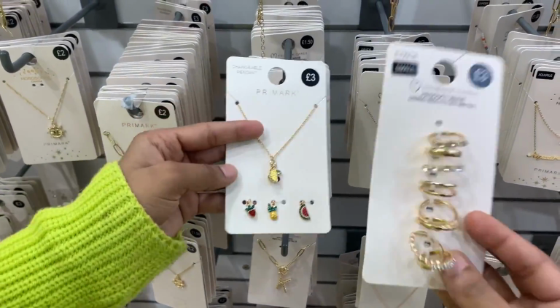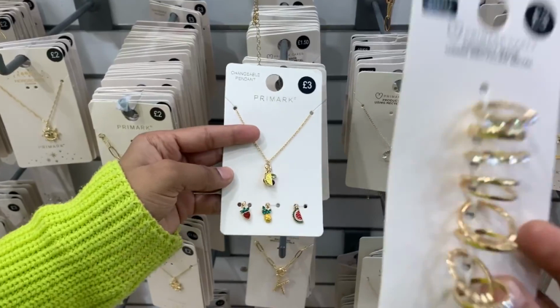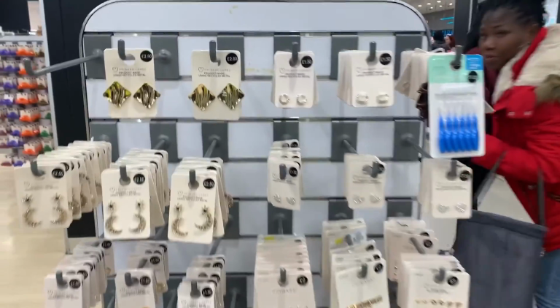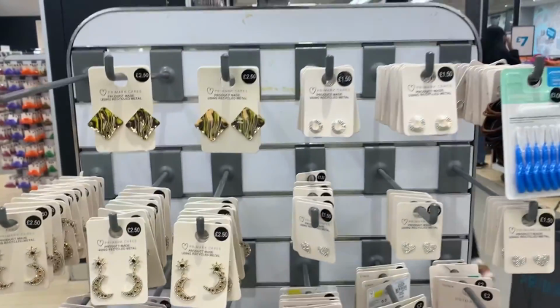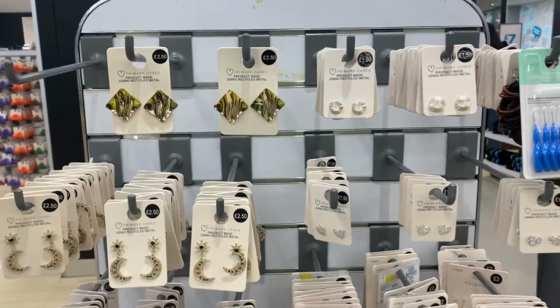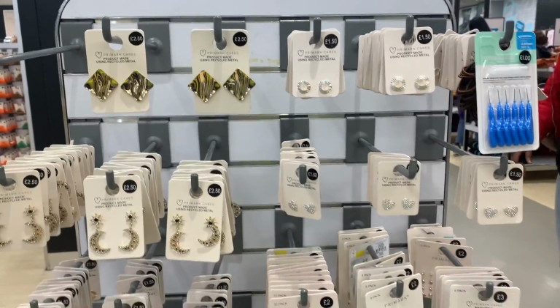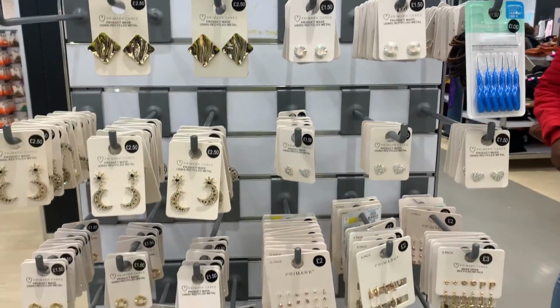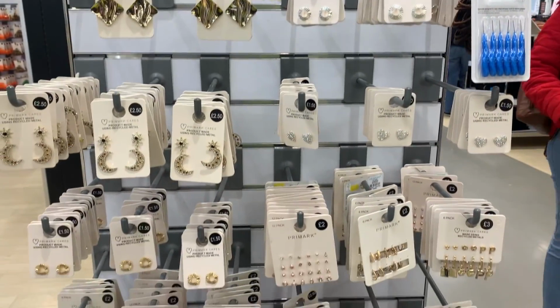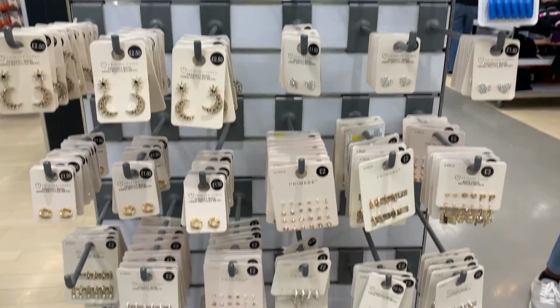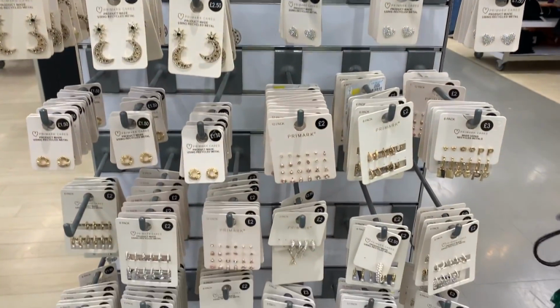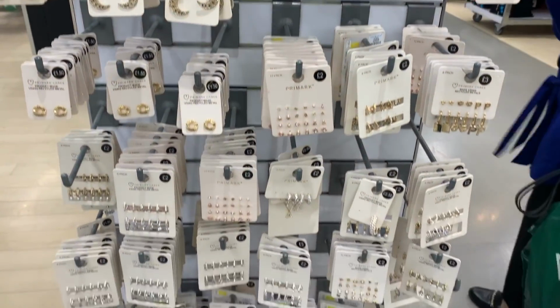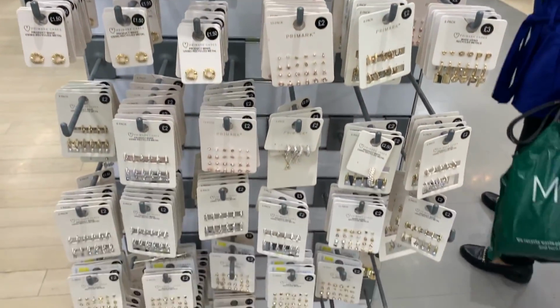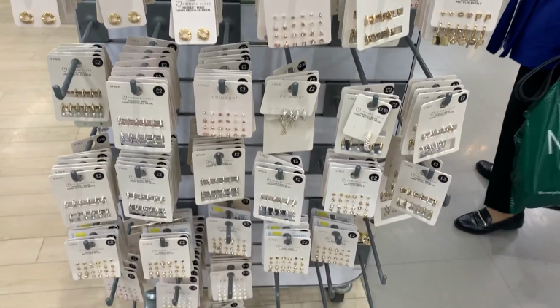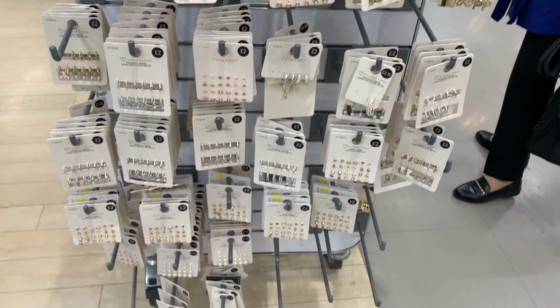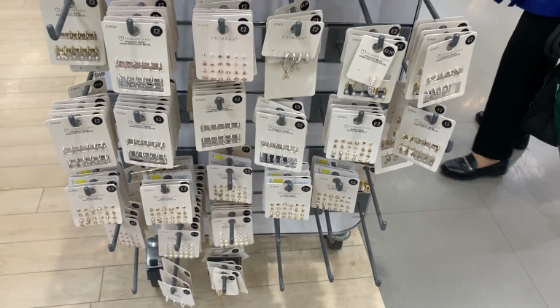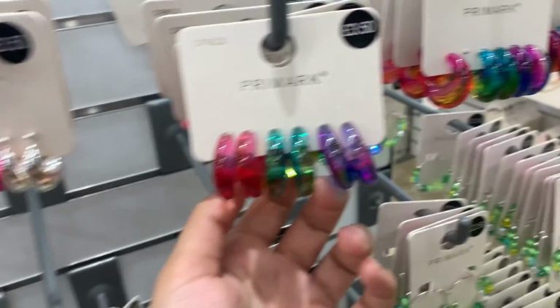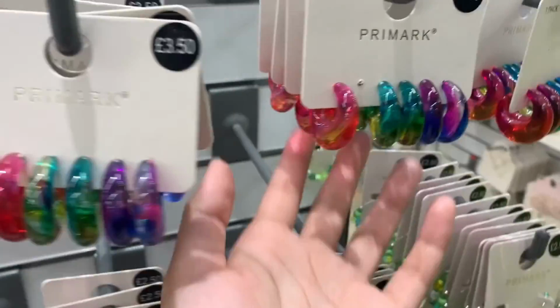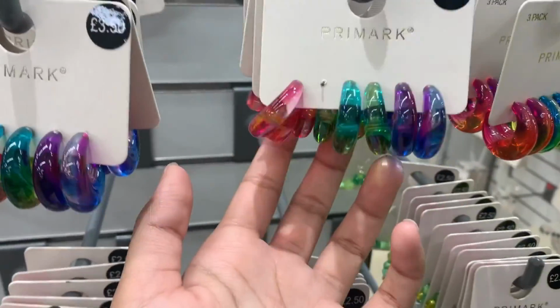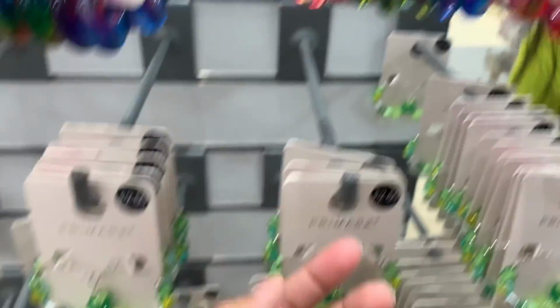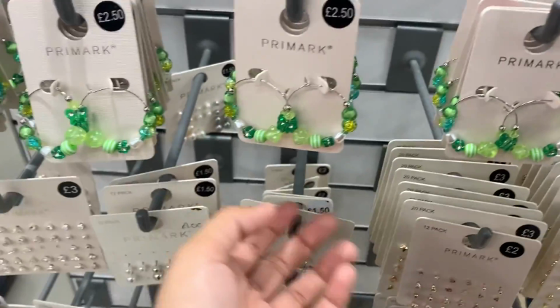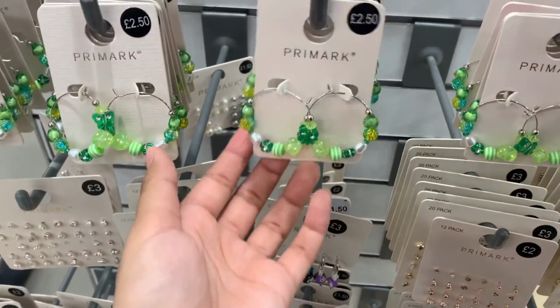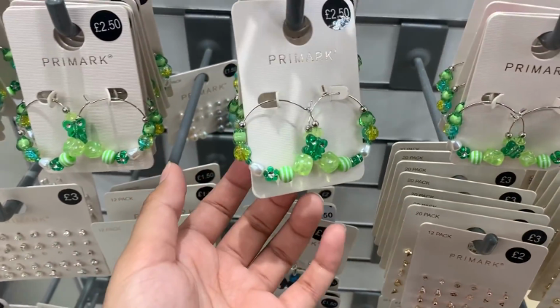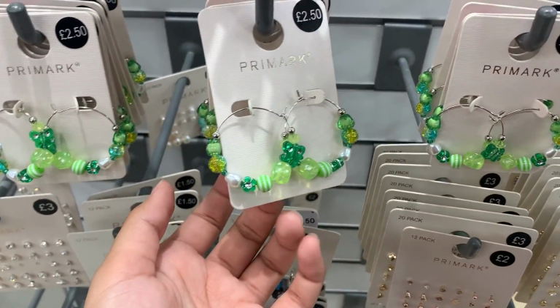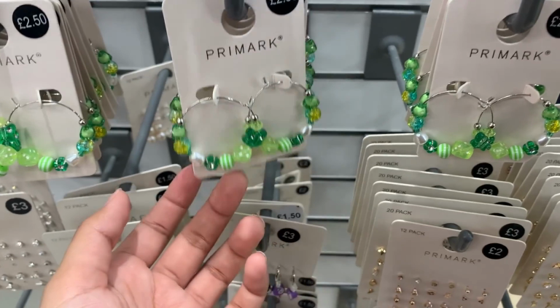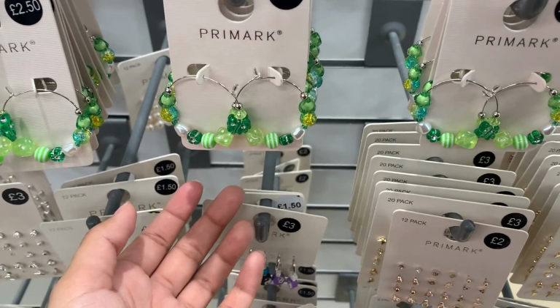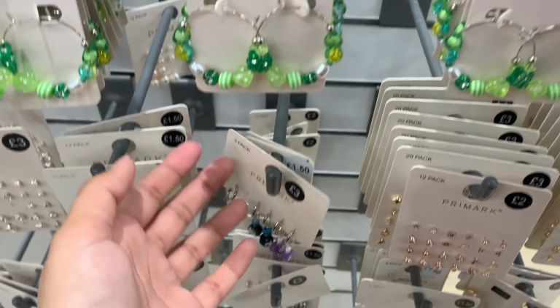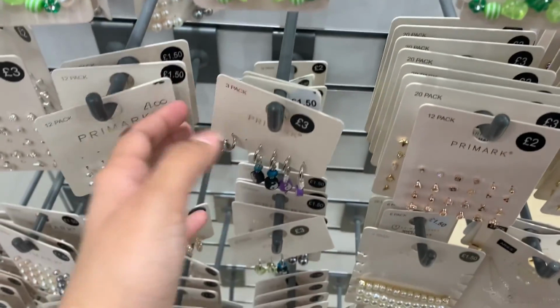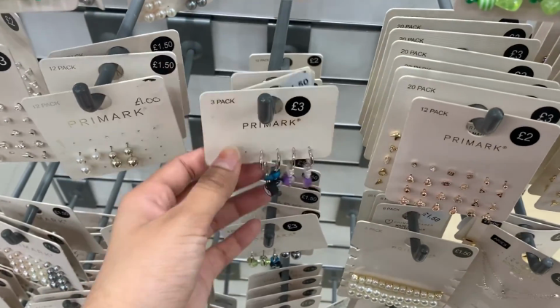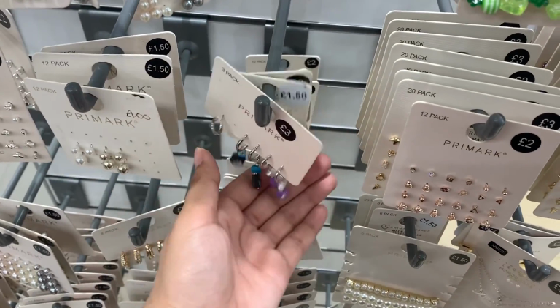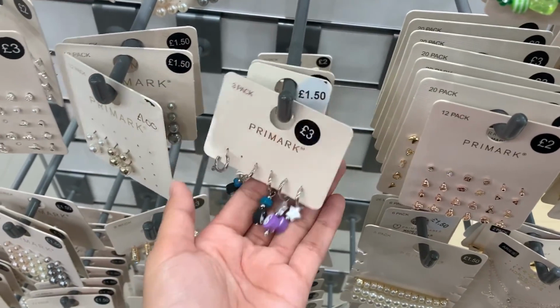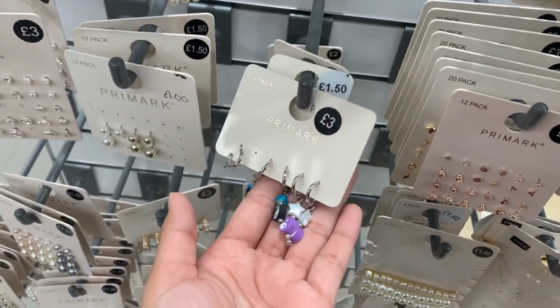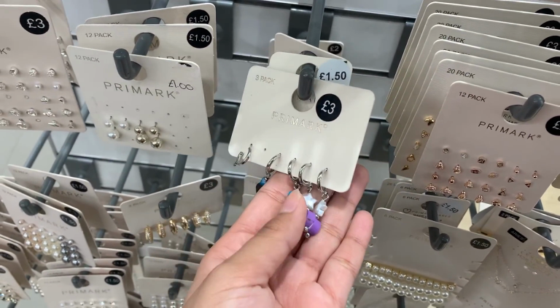I love these earring sets for three pounds. There is a huge collection of earrings and rings. You can see these colorful earrings — they were around two pounds fifty or three pounds.